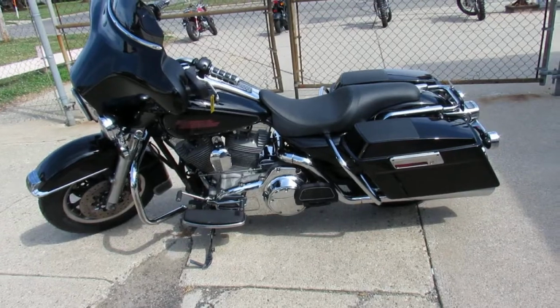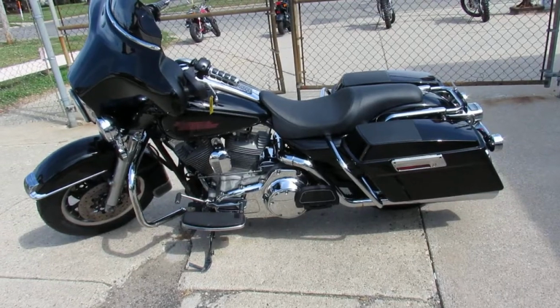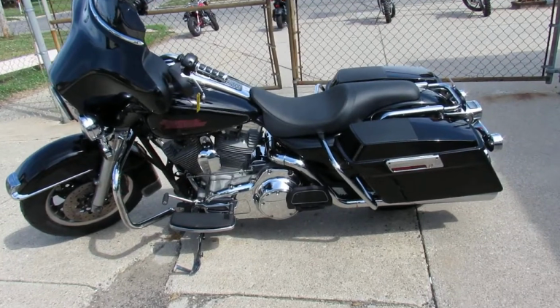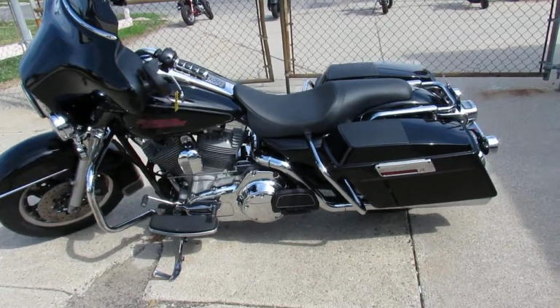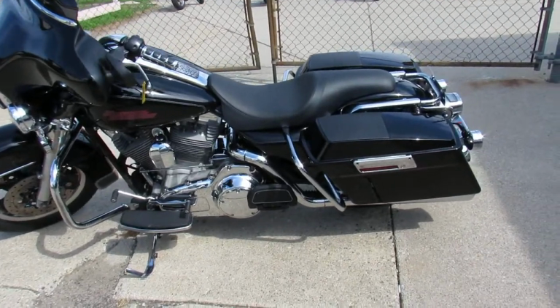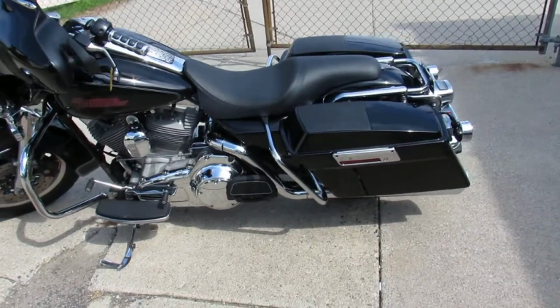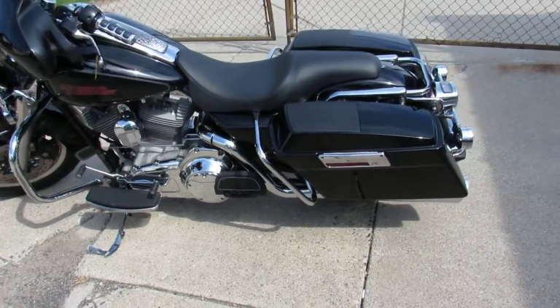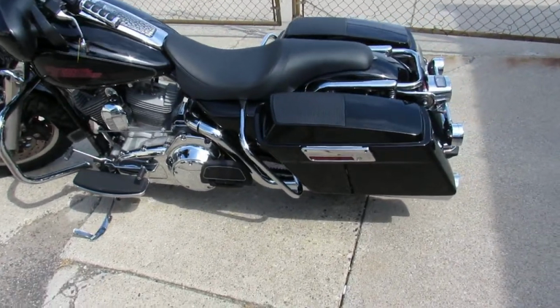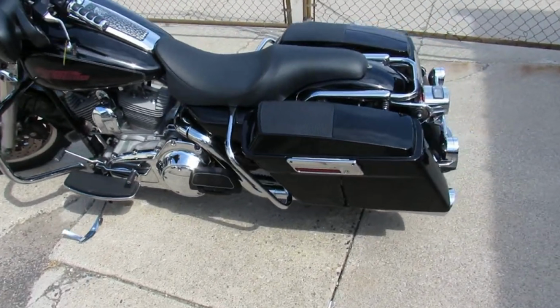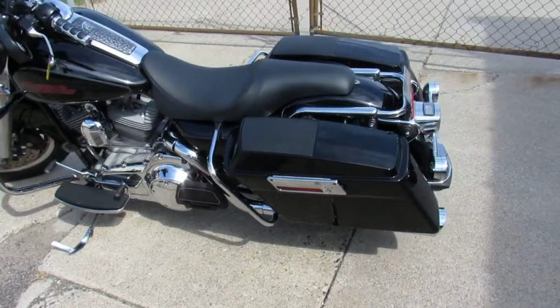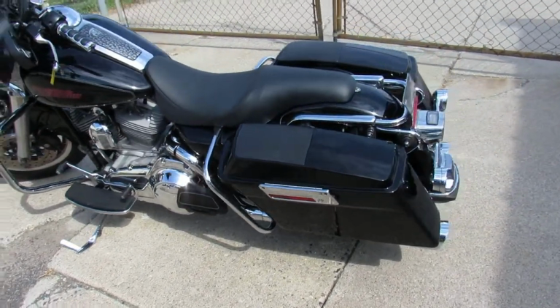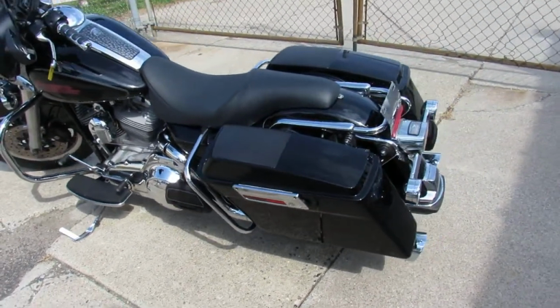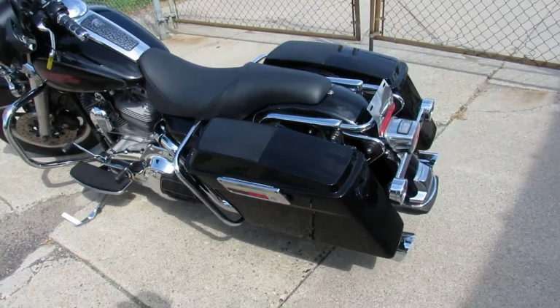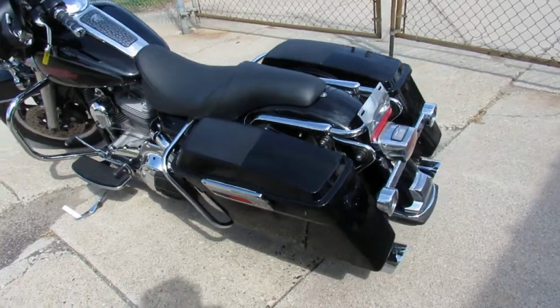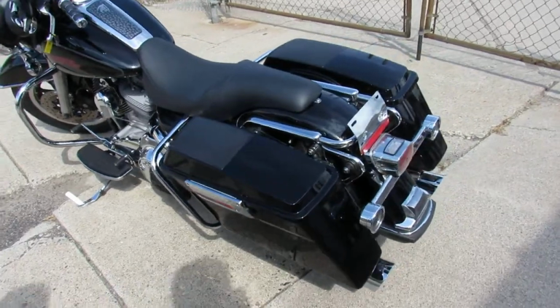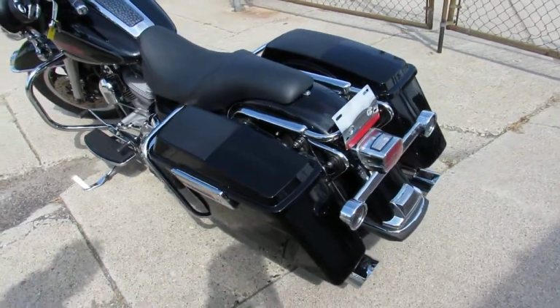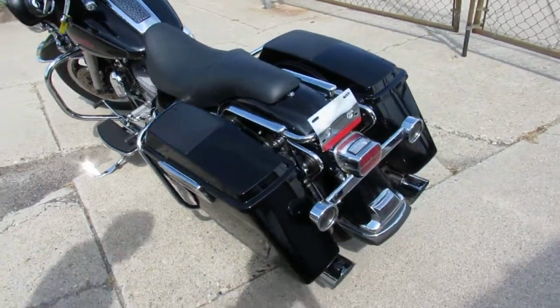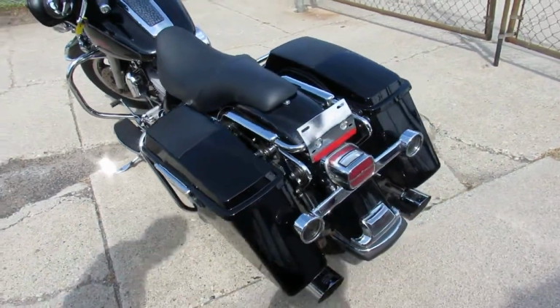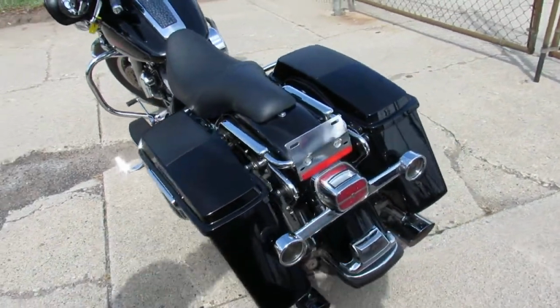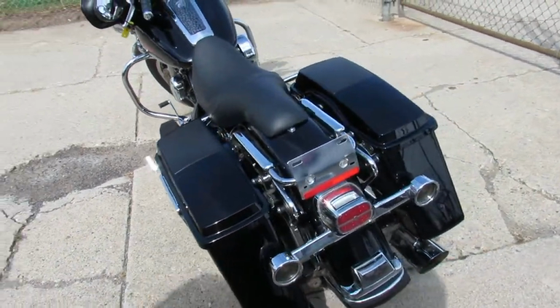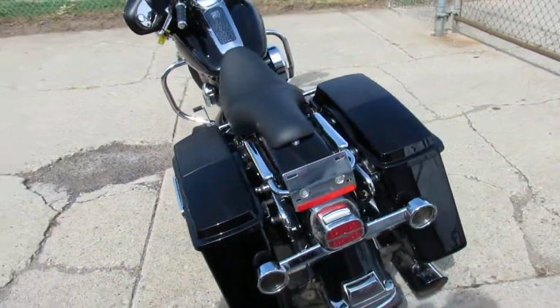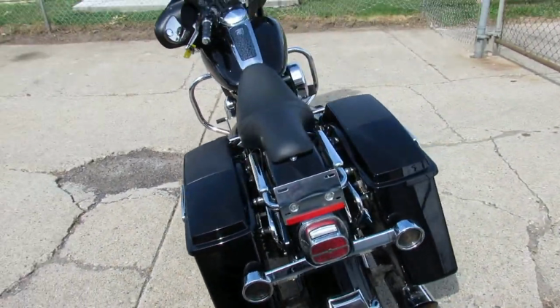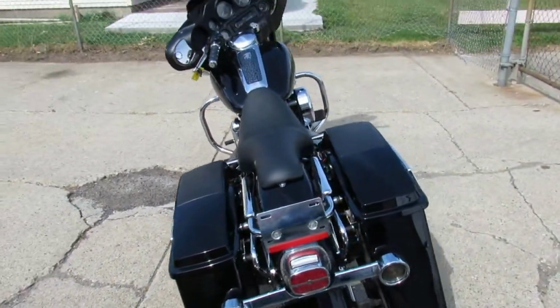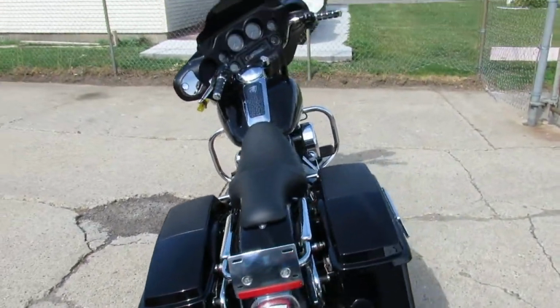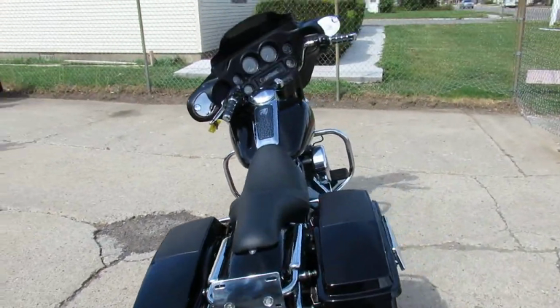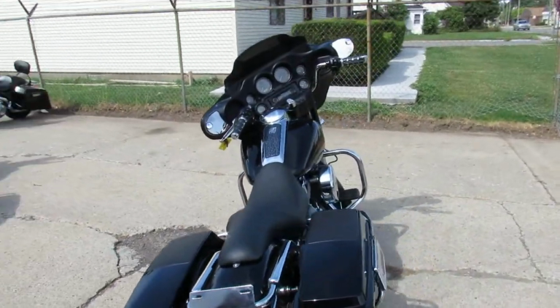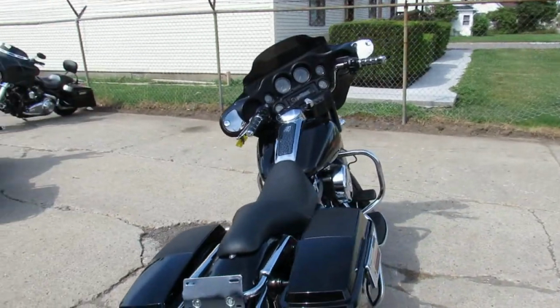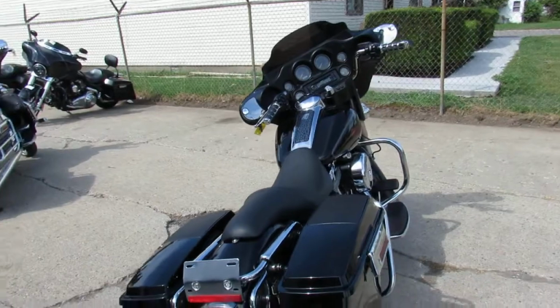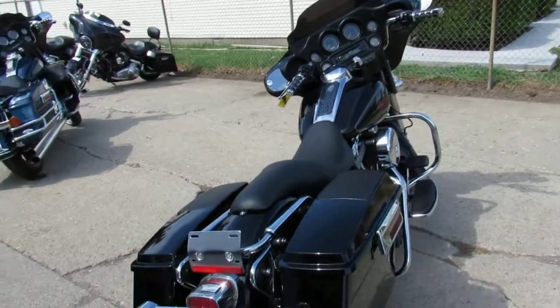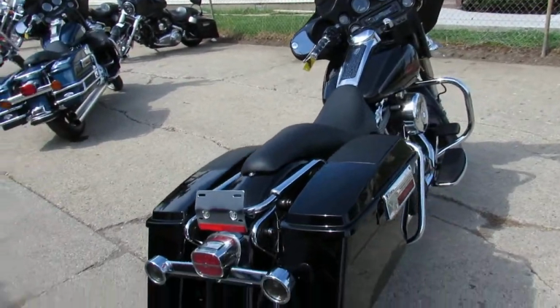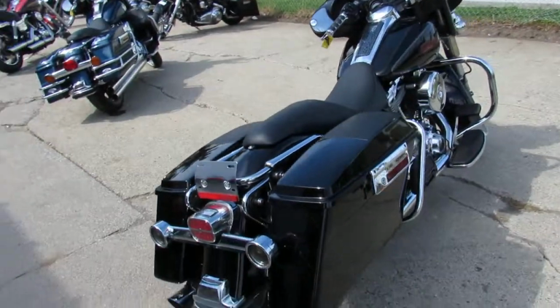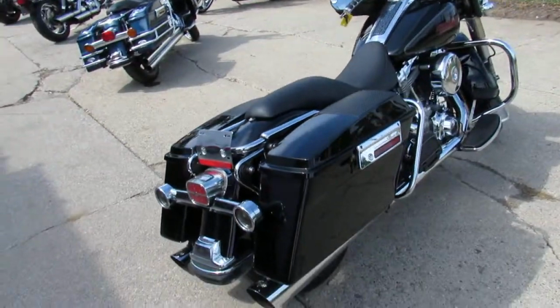Hey guys, it's Approval Power Sports doing some videos on the latest truckload of Harleys we just got in. Keep an eye on our Facebook page and YouTube channel — we're gonna be loading up another 60 to 70 used Harleys, and our girls are getting them up on the website as quick as we can.